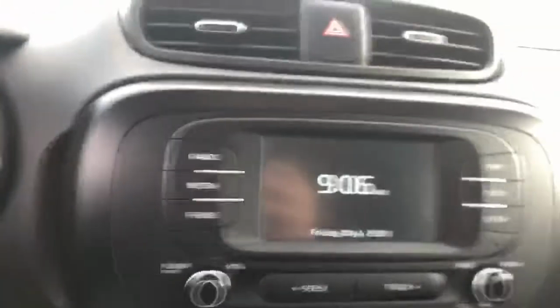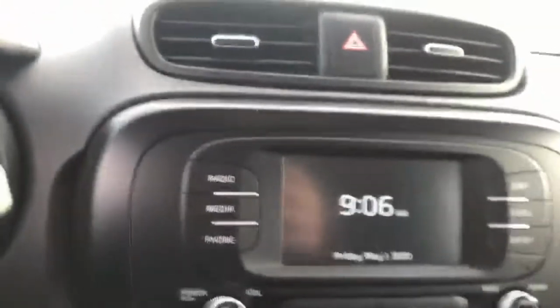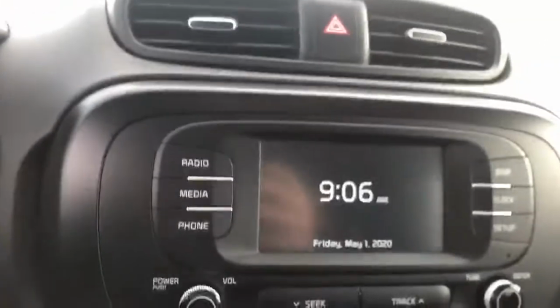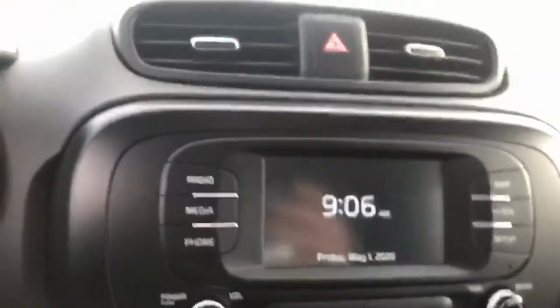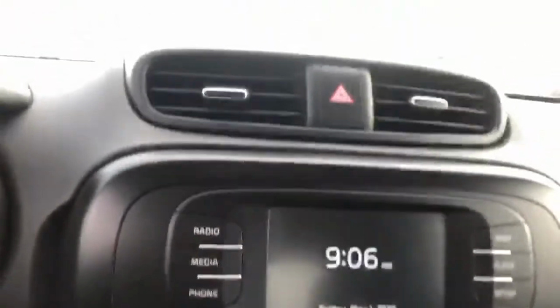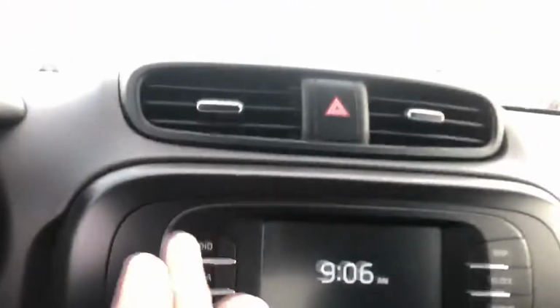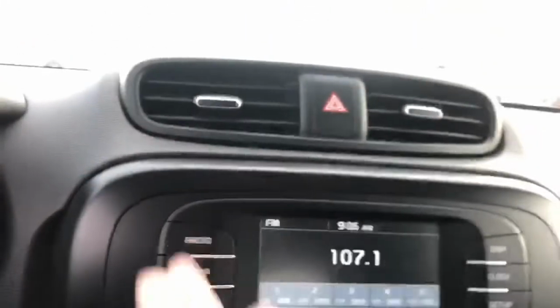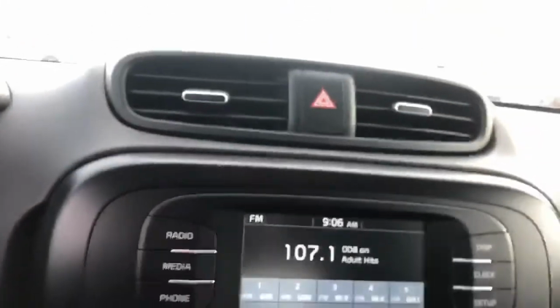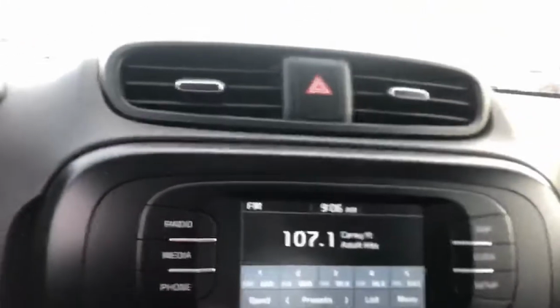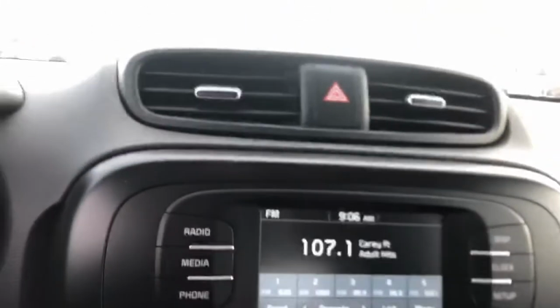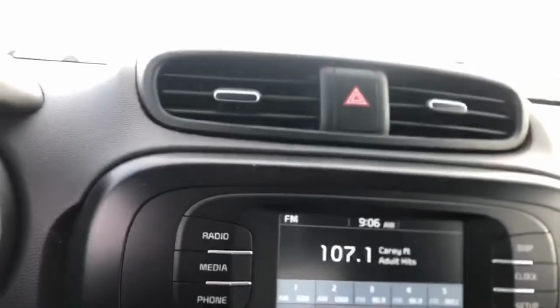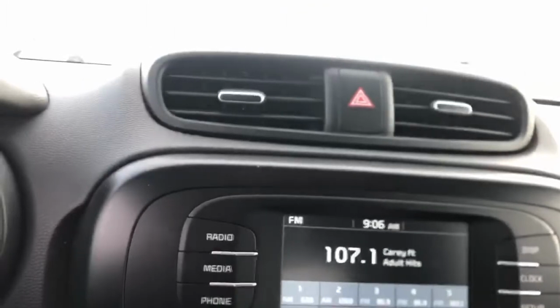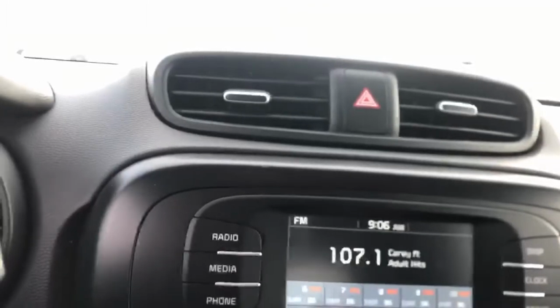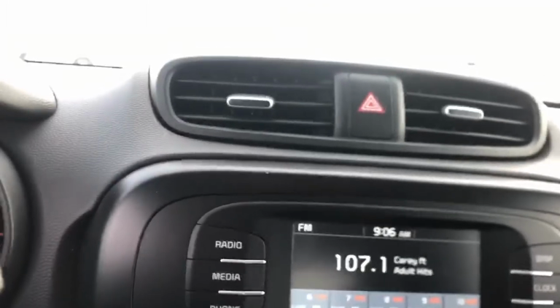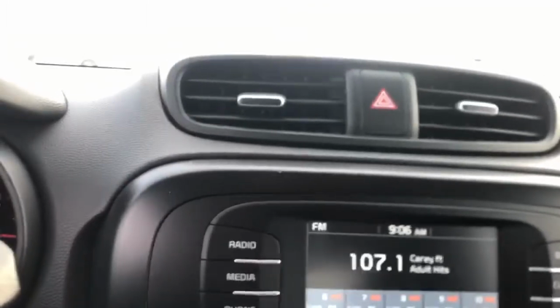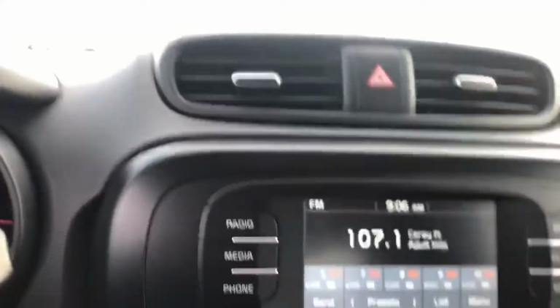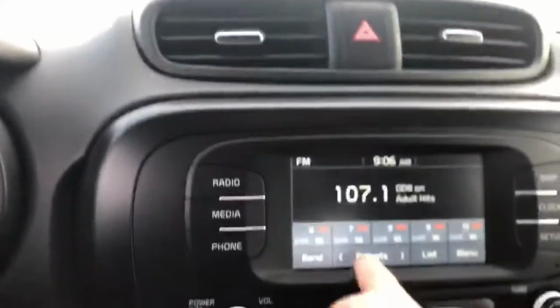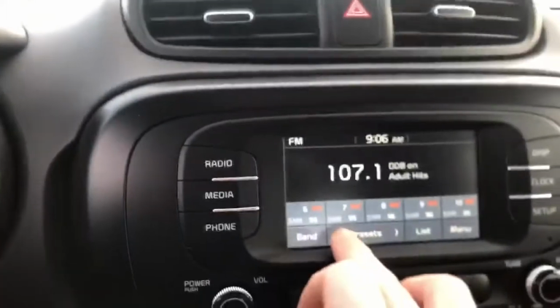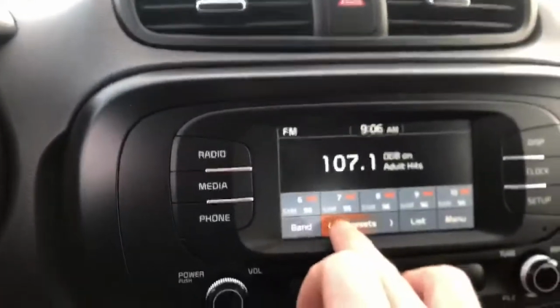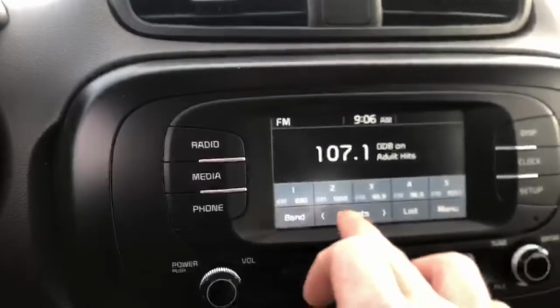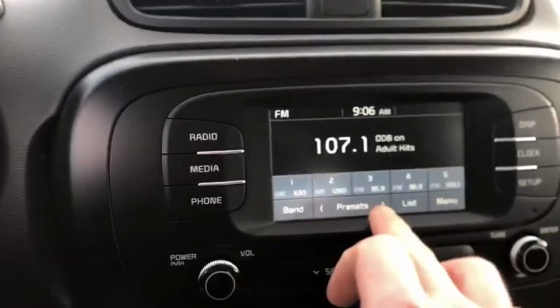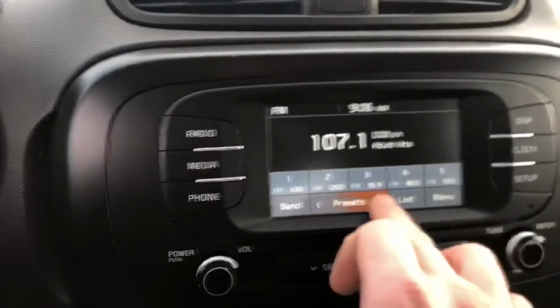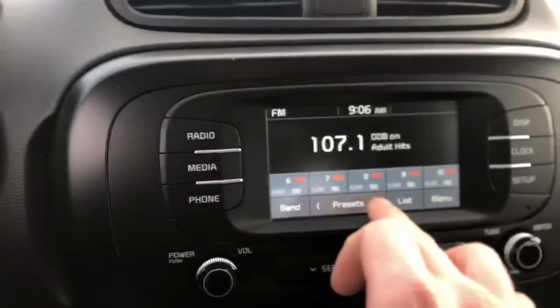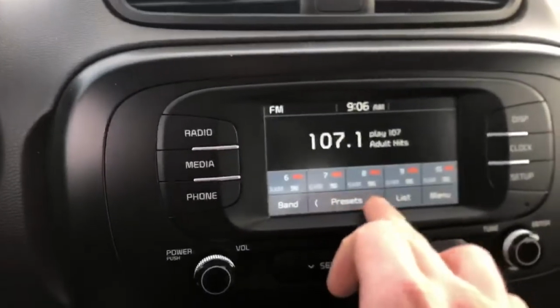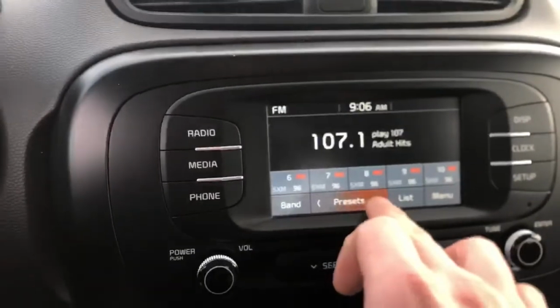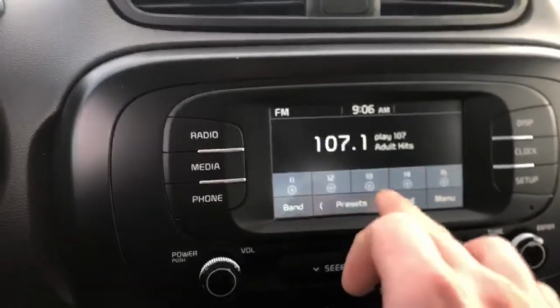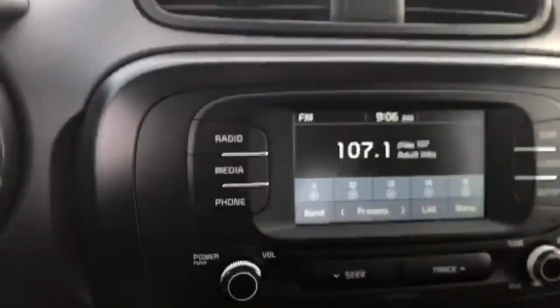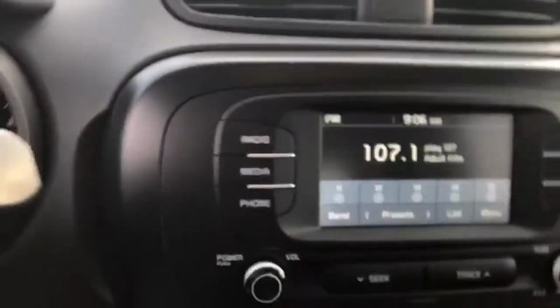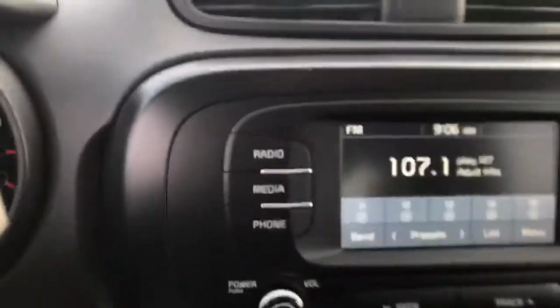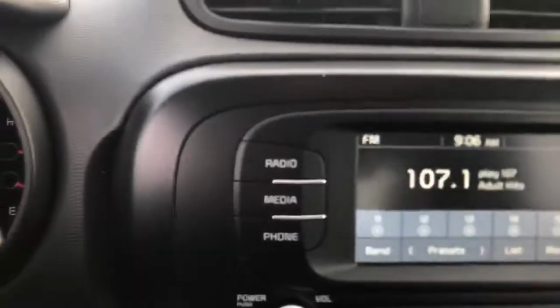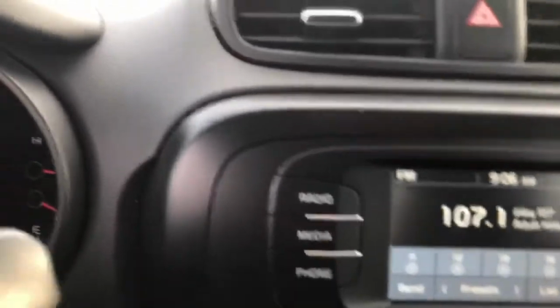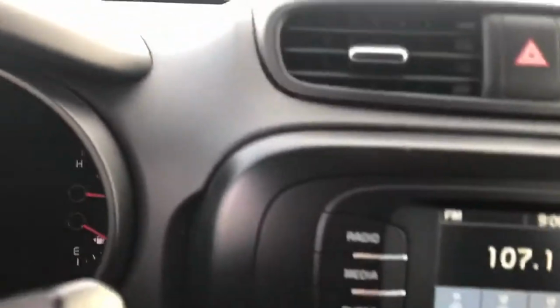Got a nice little center console here with some touchscreen capabilities to cycle through your radio presets and everything like that.